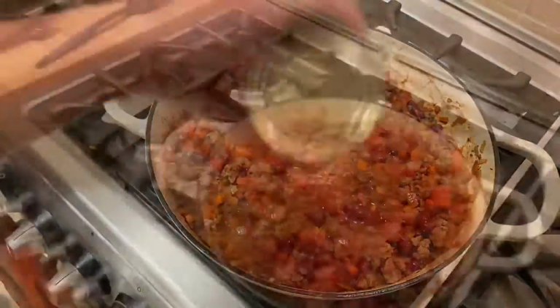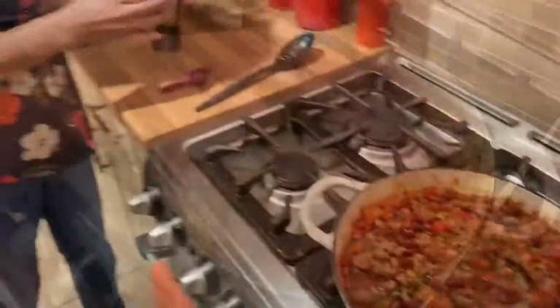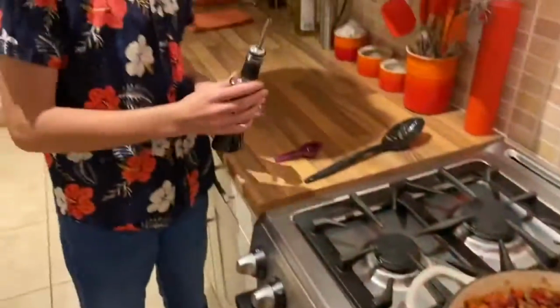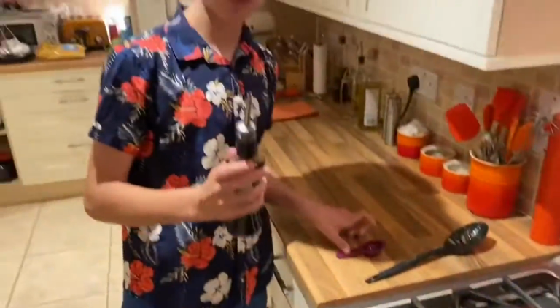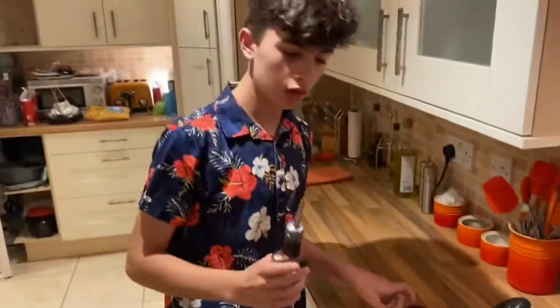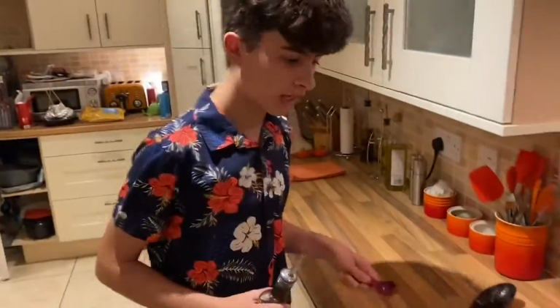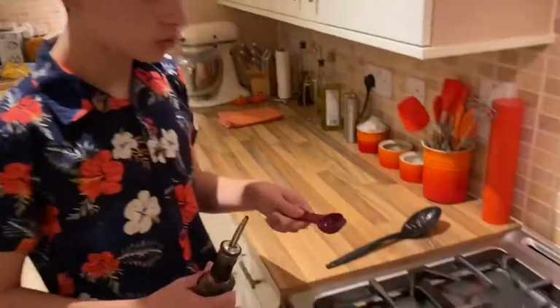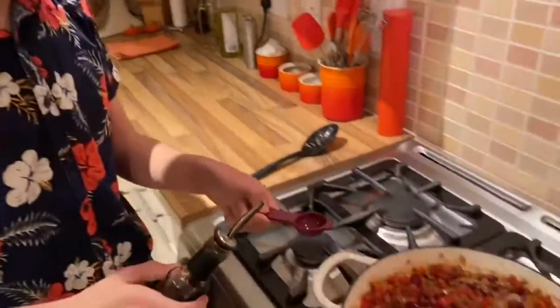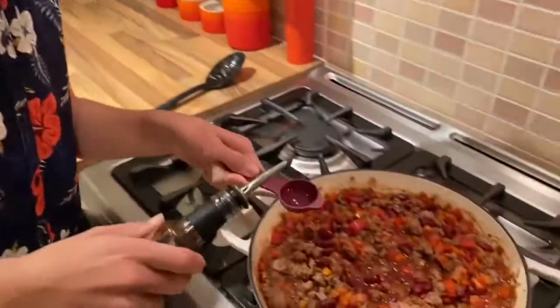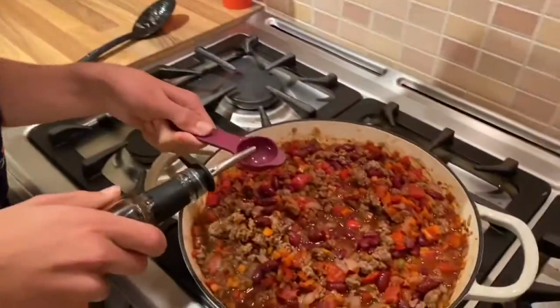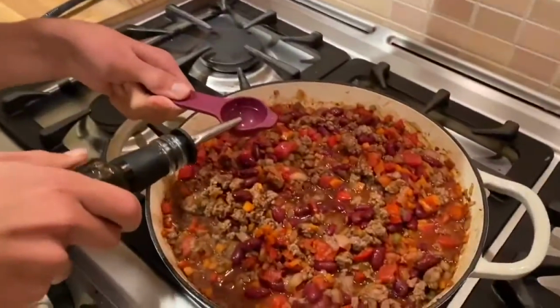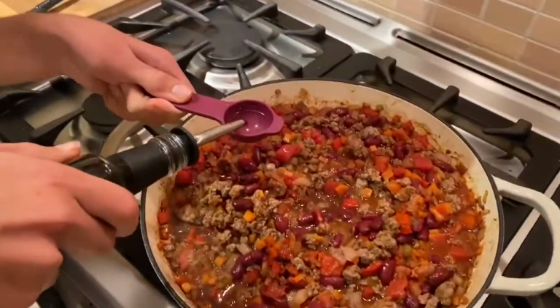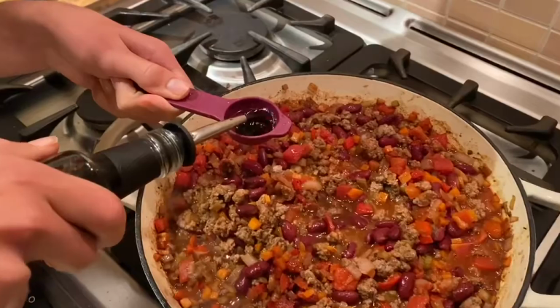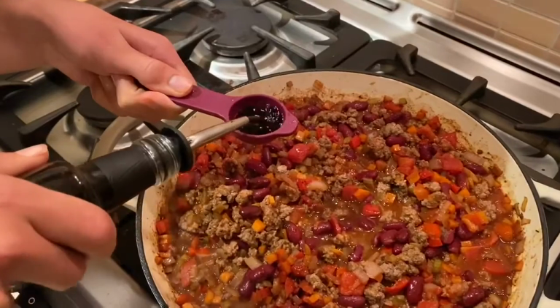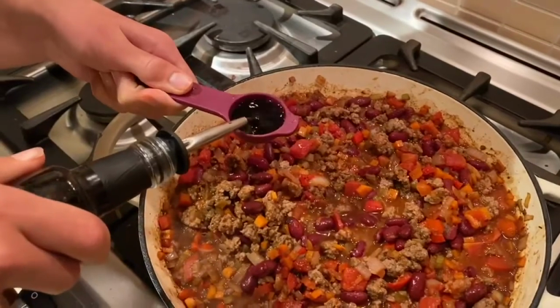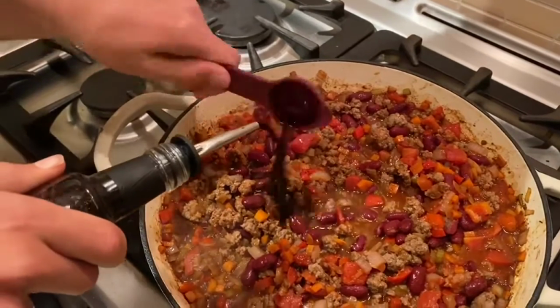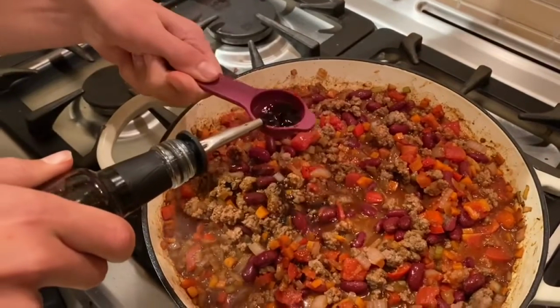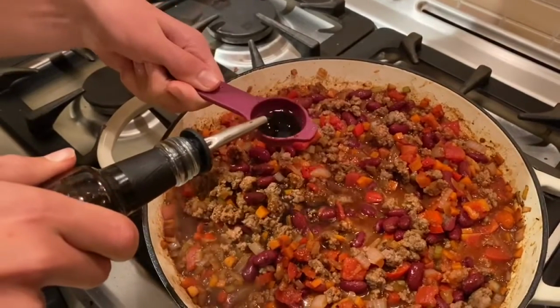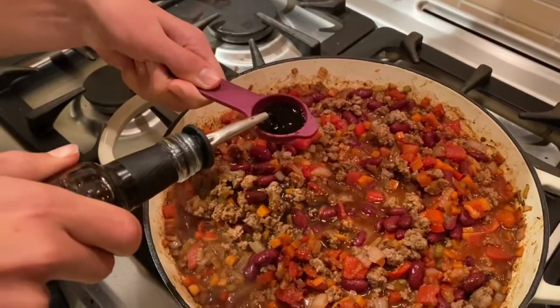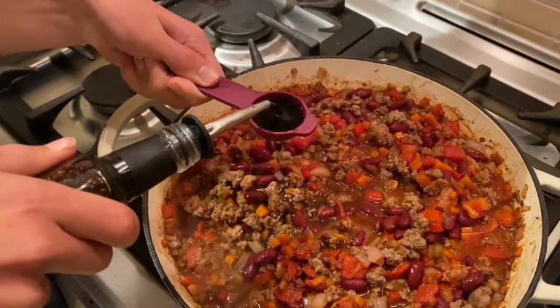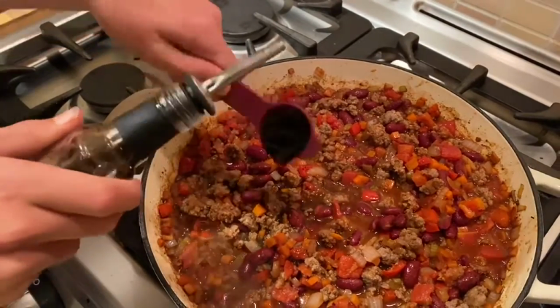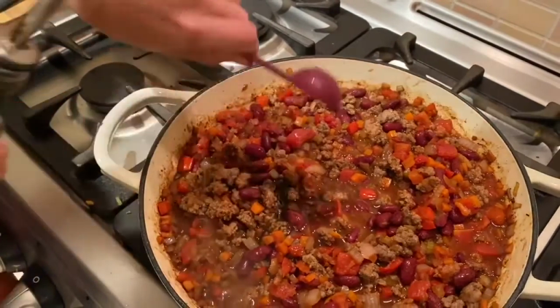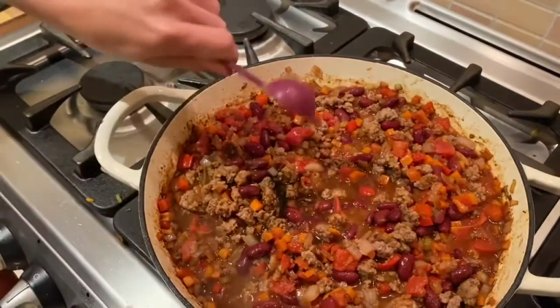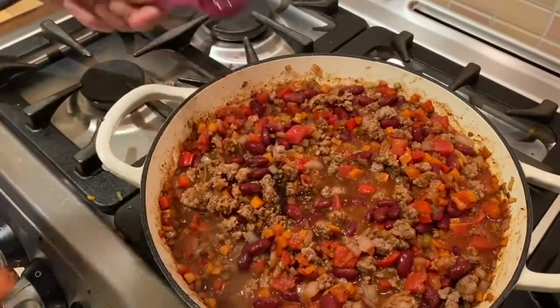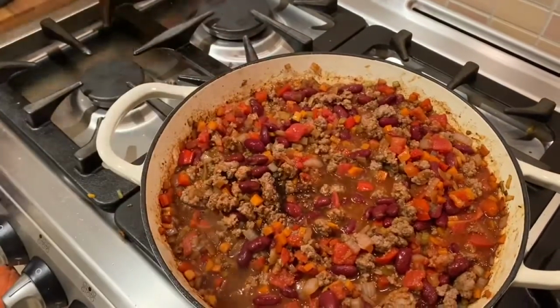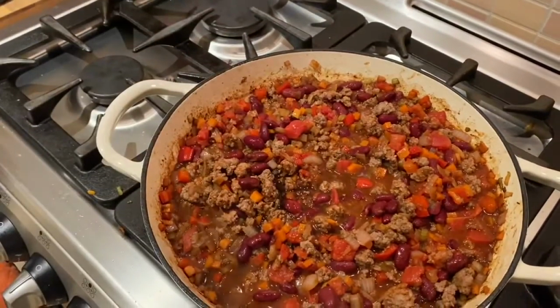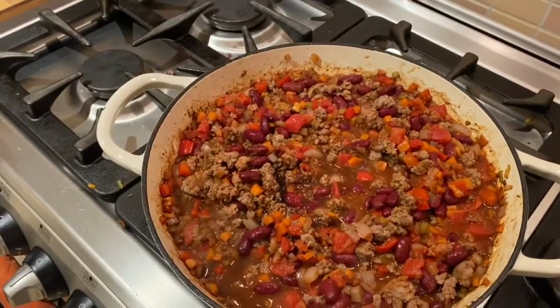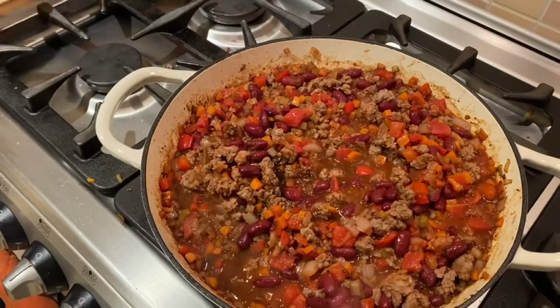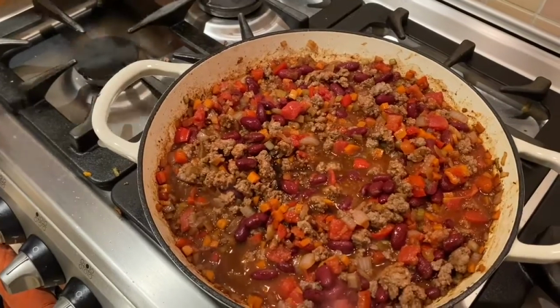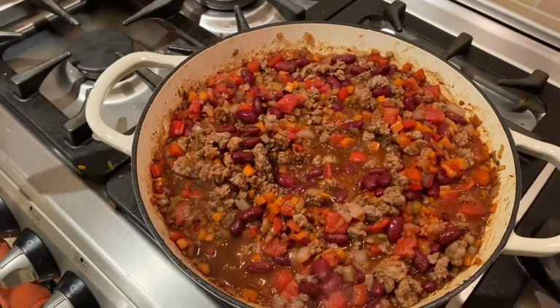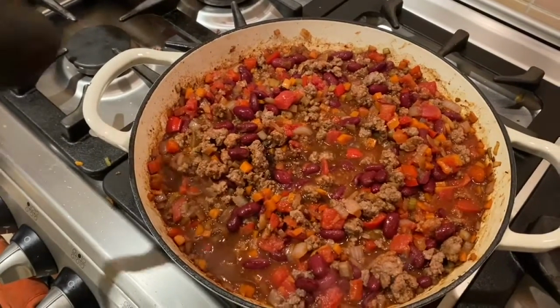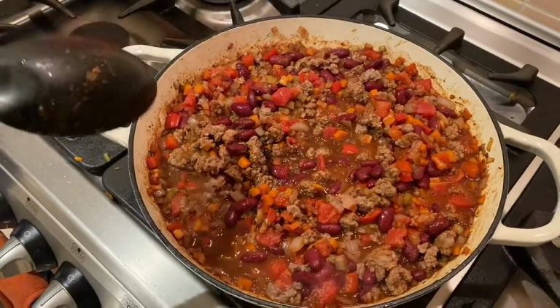Now to add a bit of richness of flavour, we're going to add two tablespoons of balsamic vinegar. Give that a mix in and then let it simmer for around half an hour with the lid on.